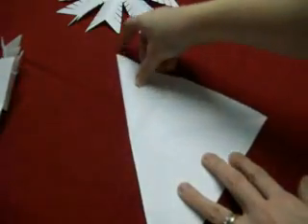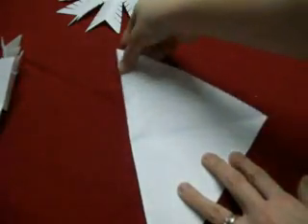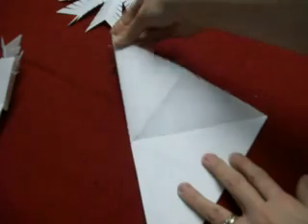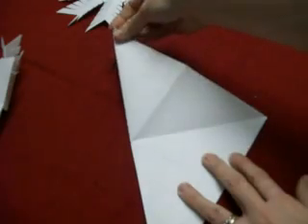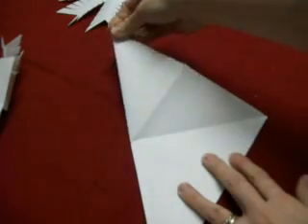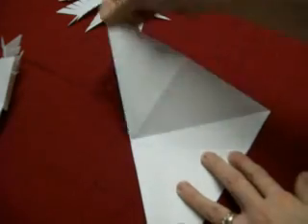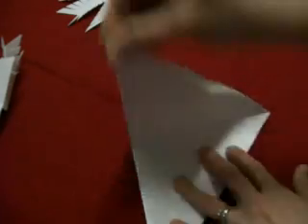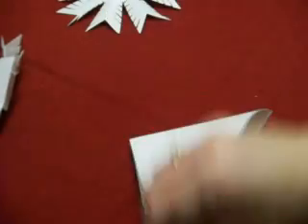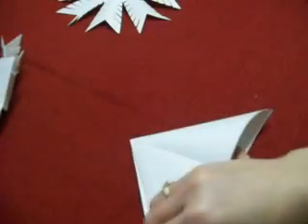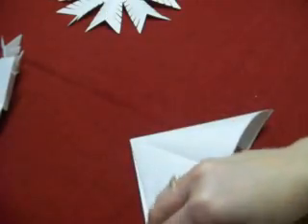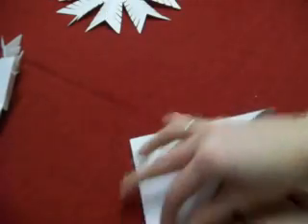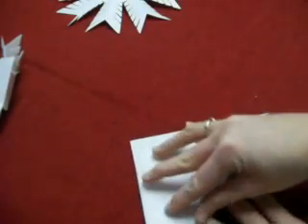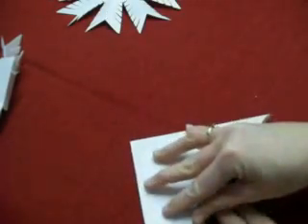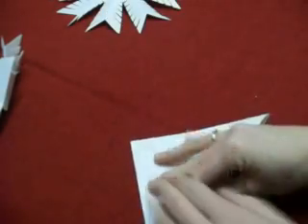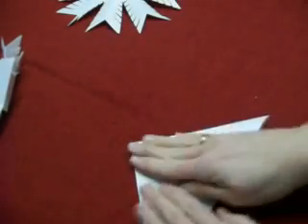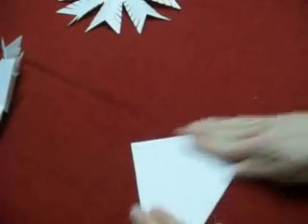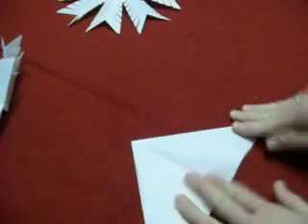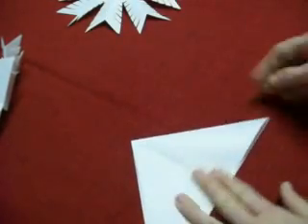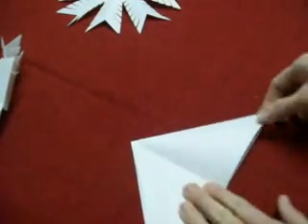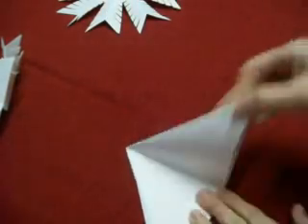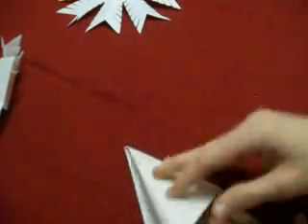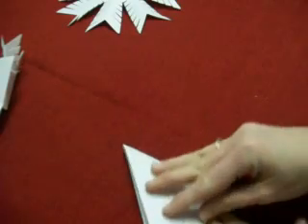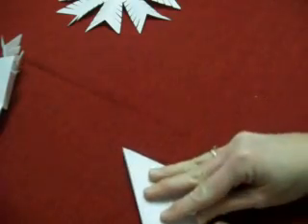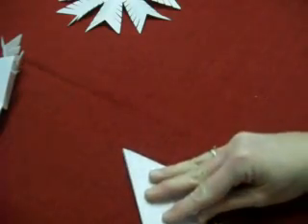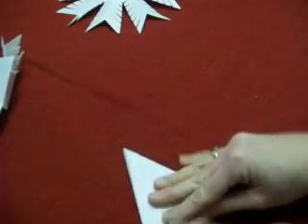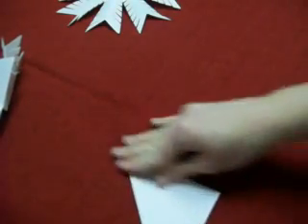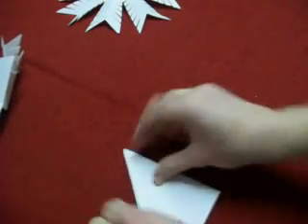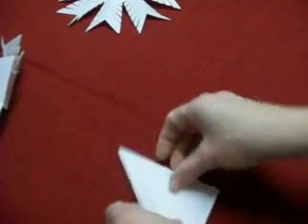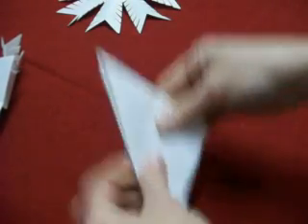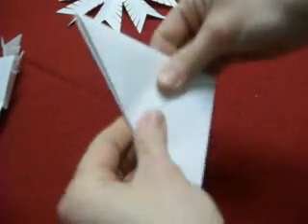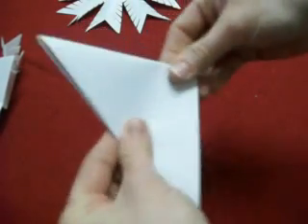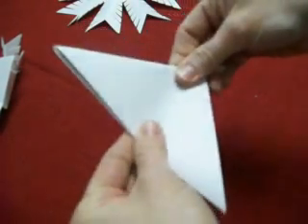Fold your folded corner to the next folded corner, and then do the same thing again, so you have a triangle such as this.